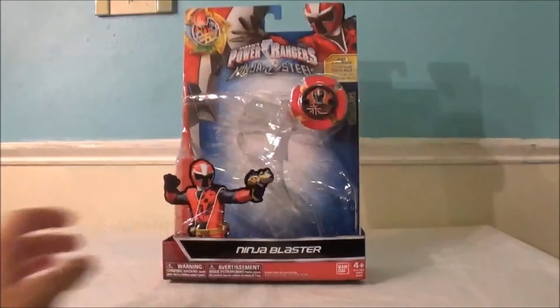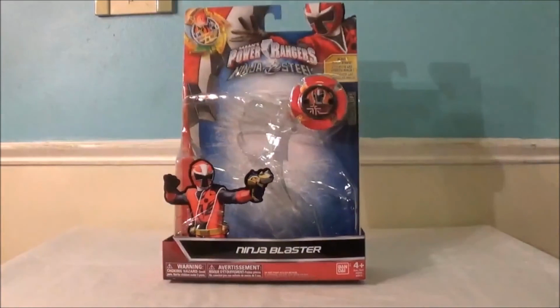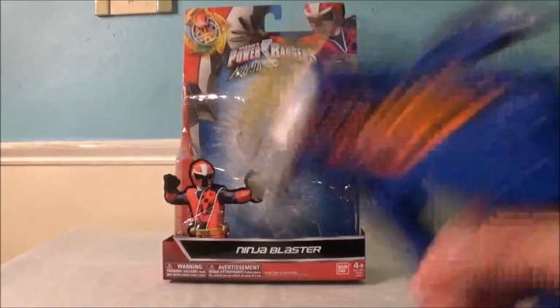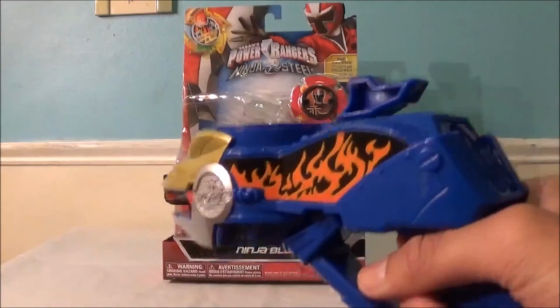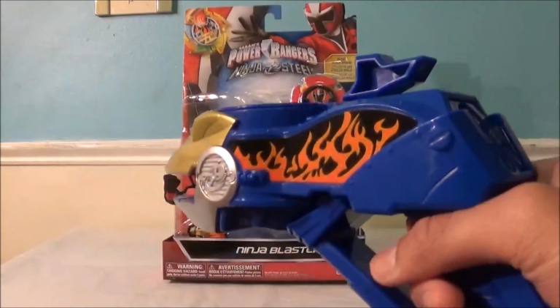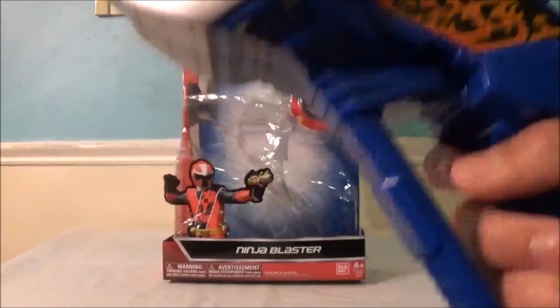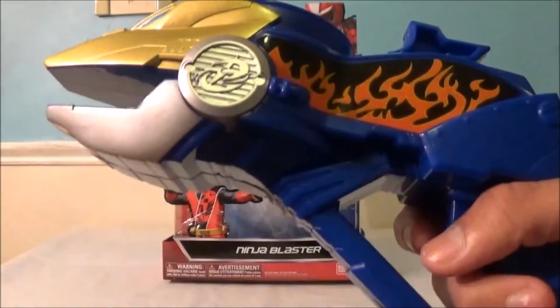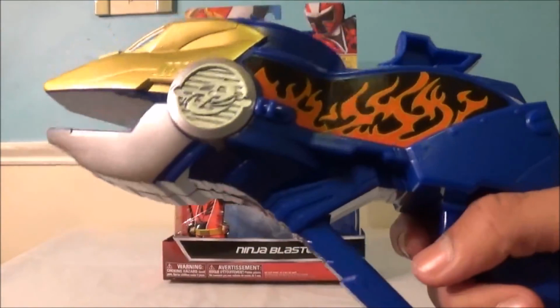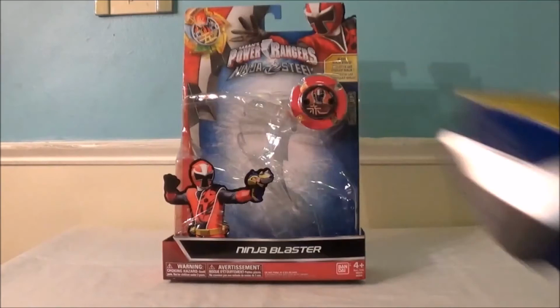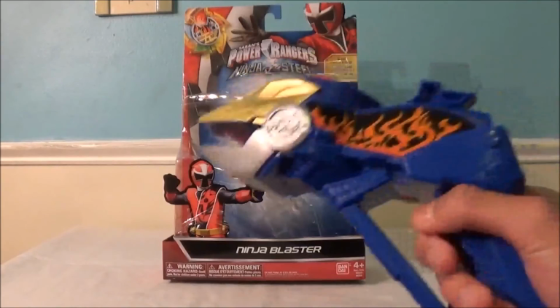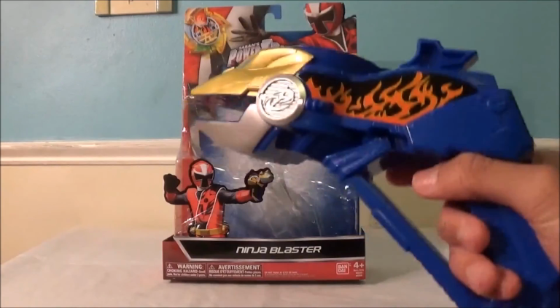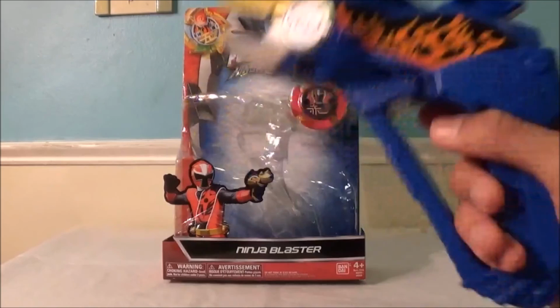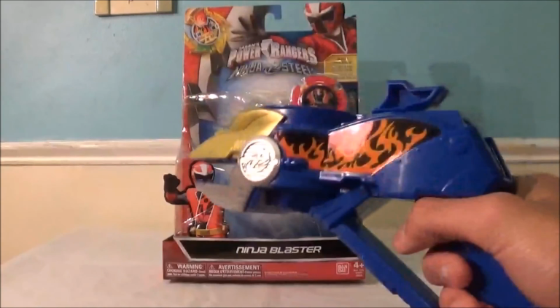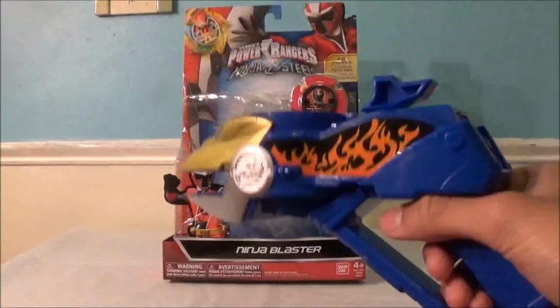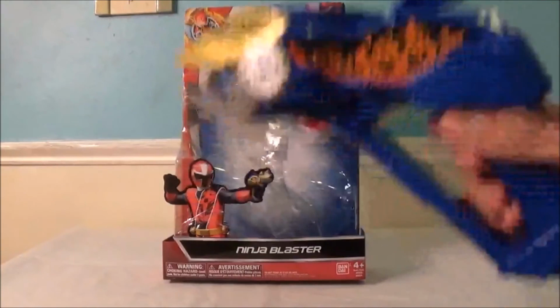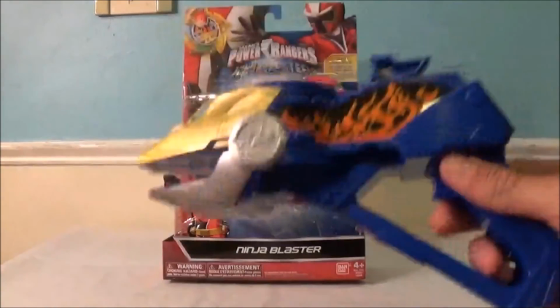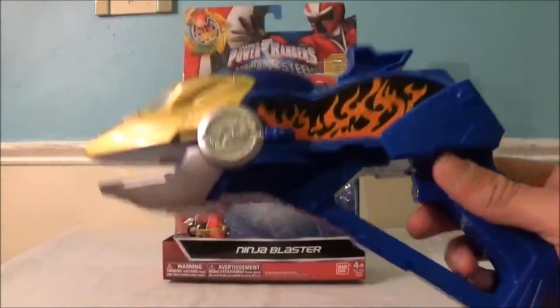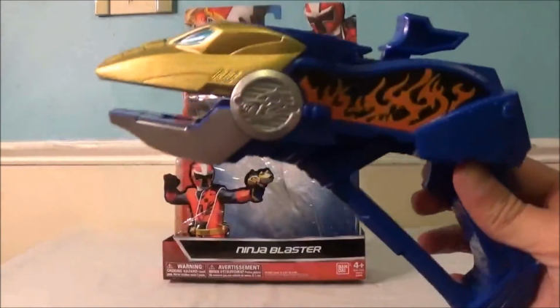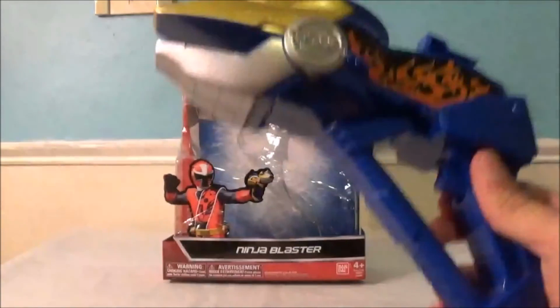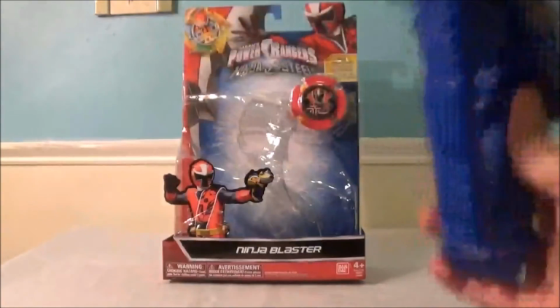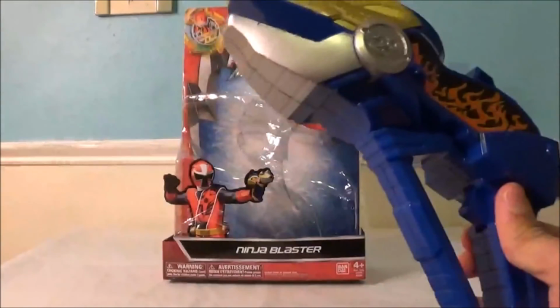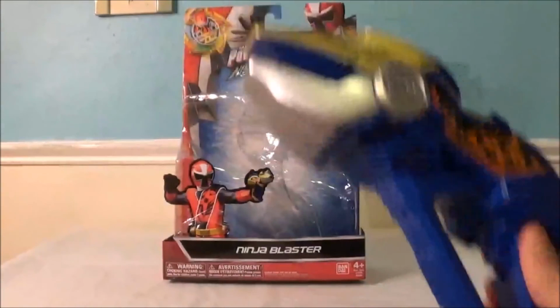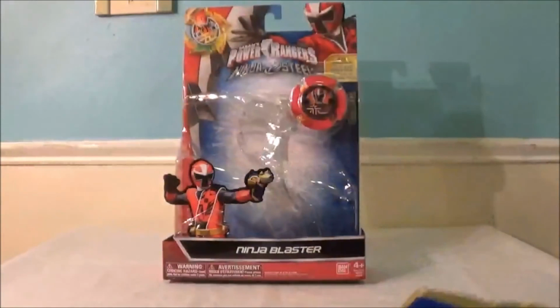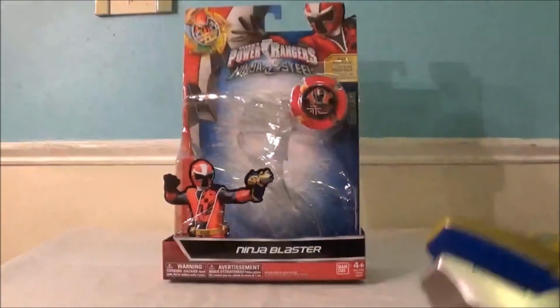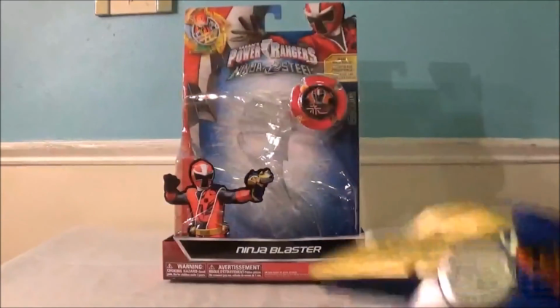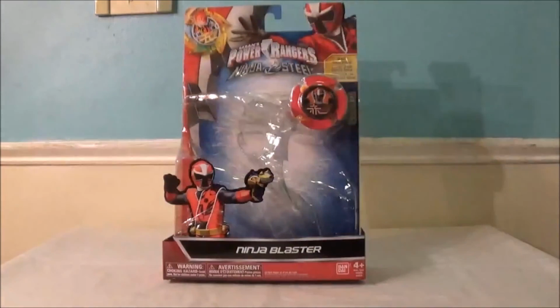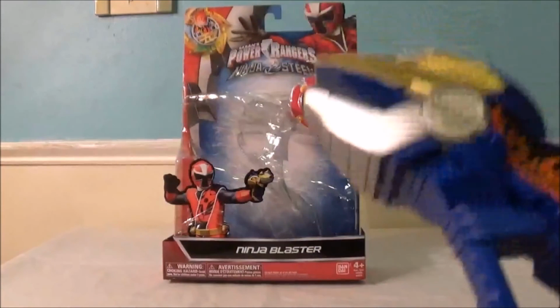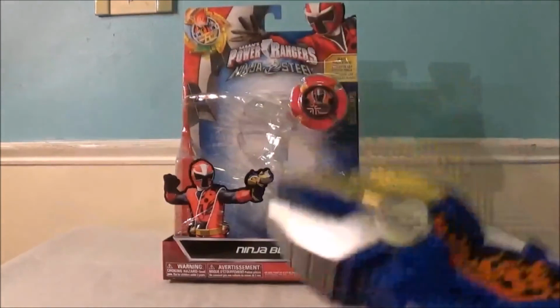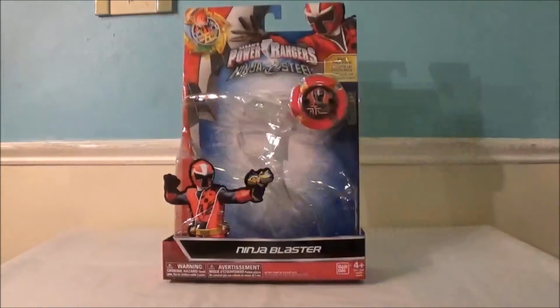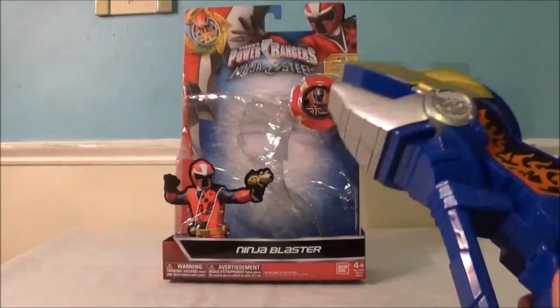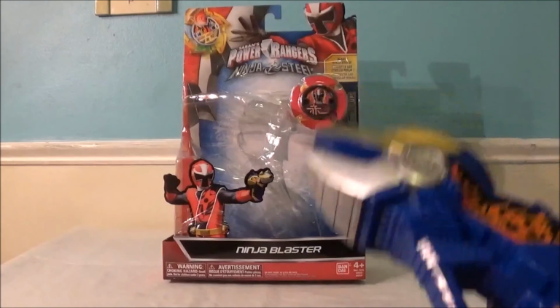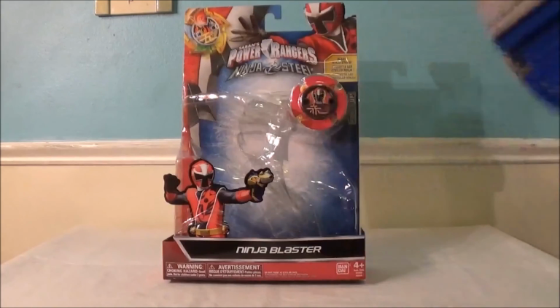But the Ninja Blaster is the official side piece. I got the Ninja Blaster at Toys R Us for $16.99. Let's take a look at the packaging and then the toy.